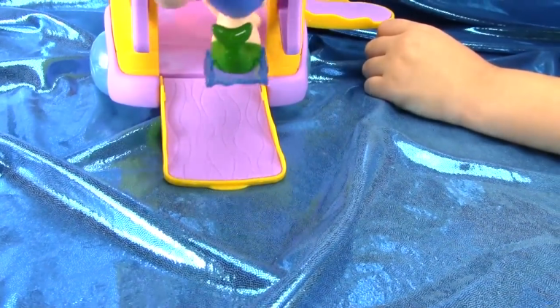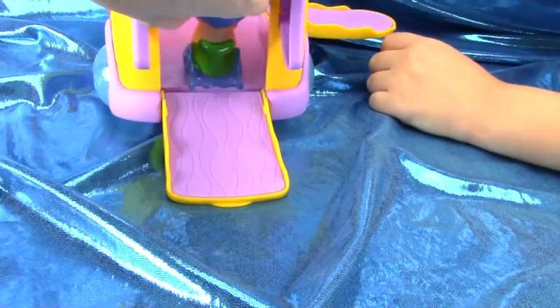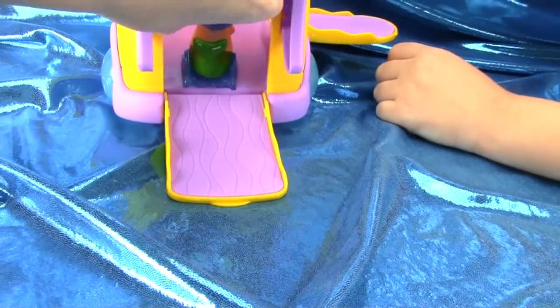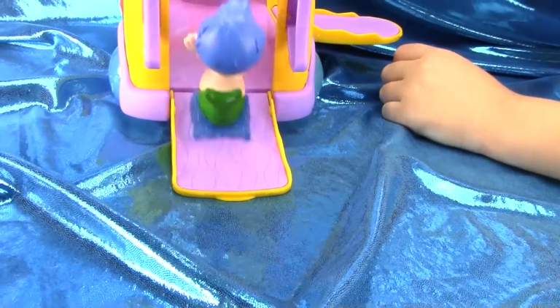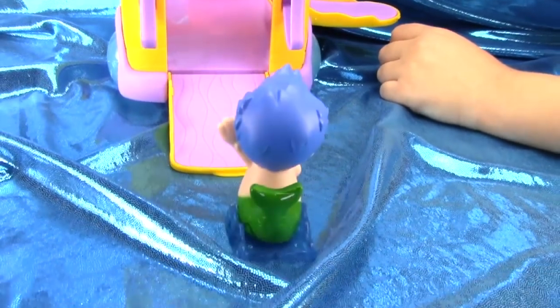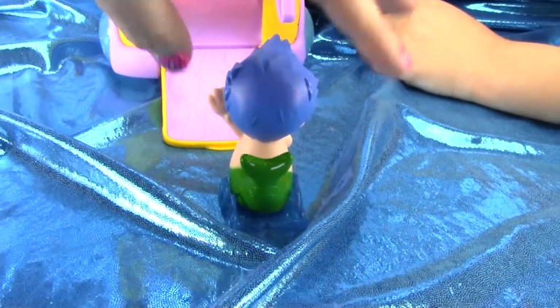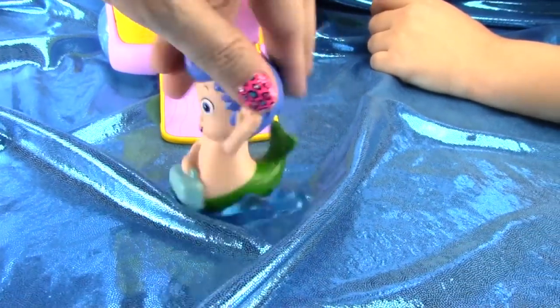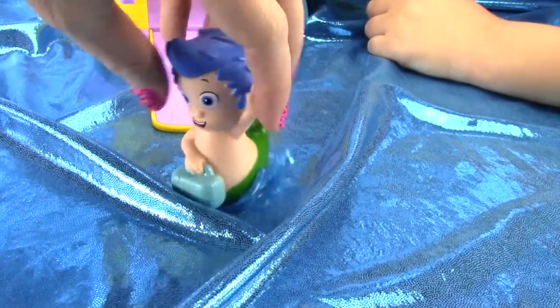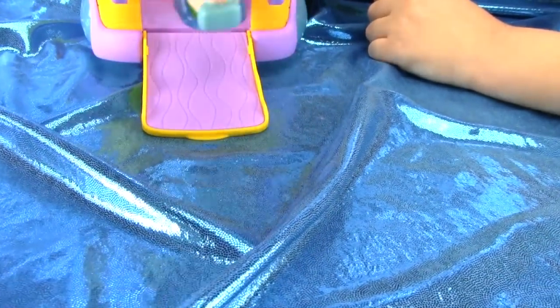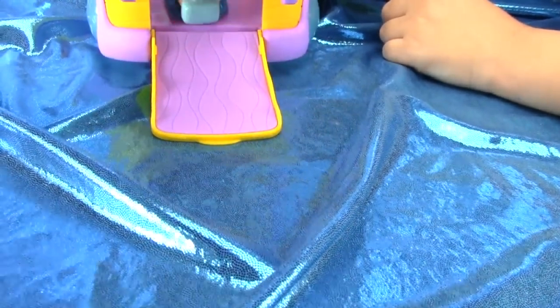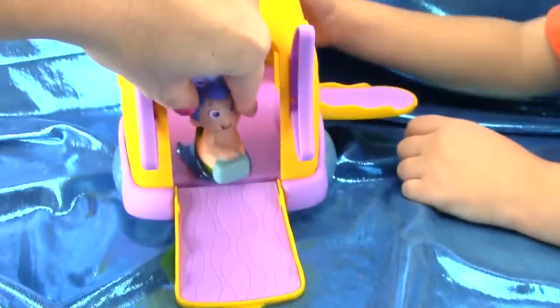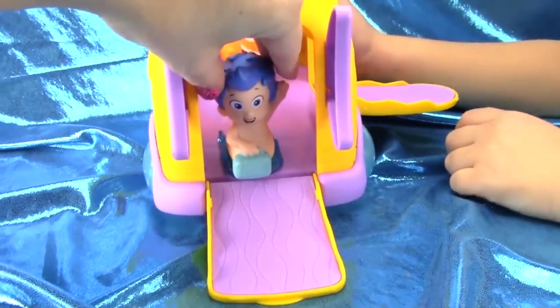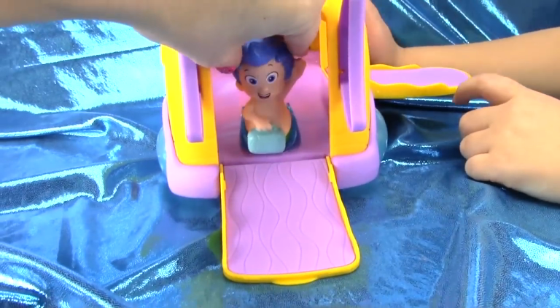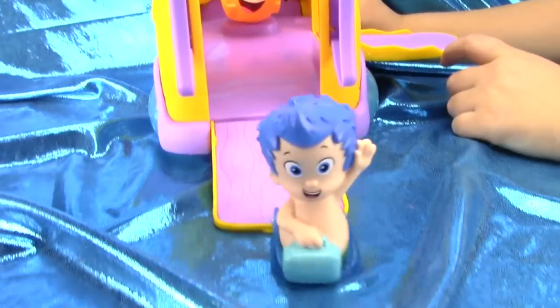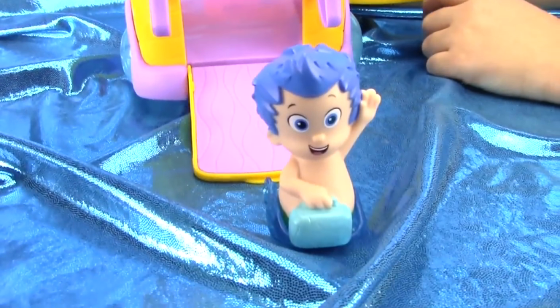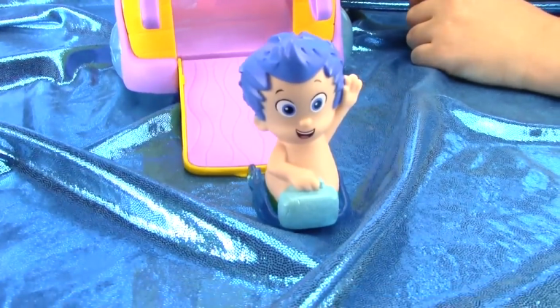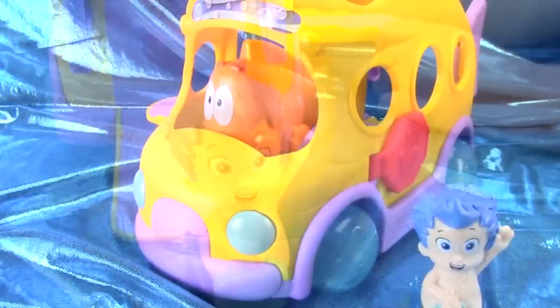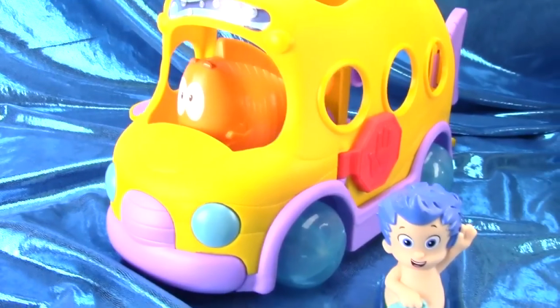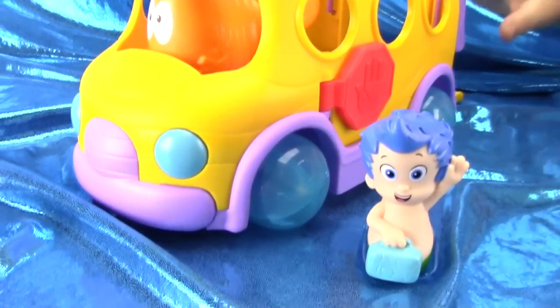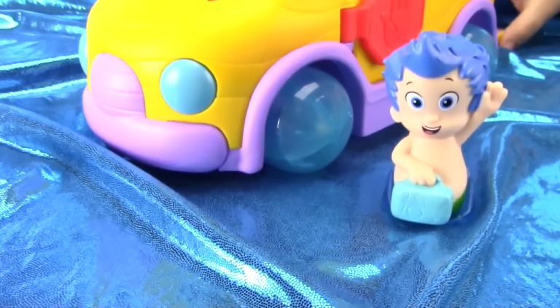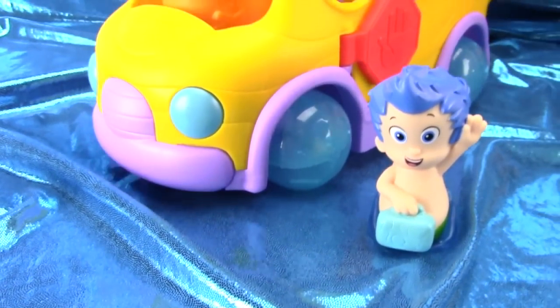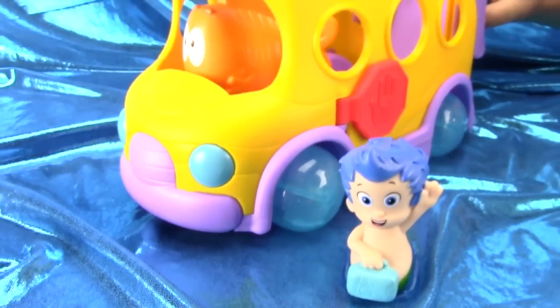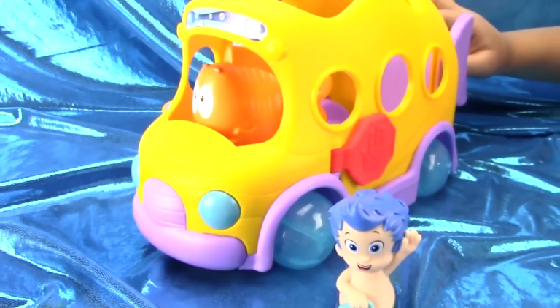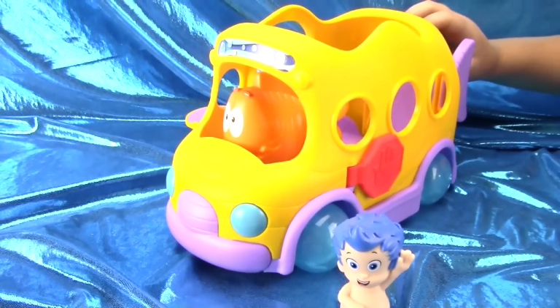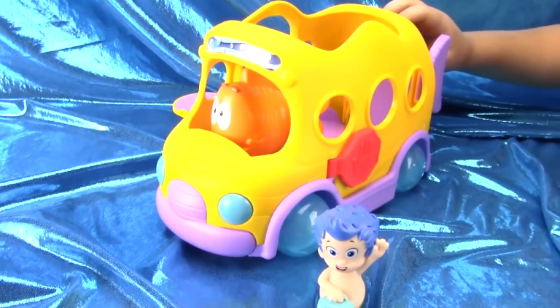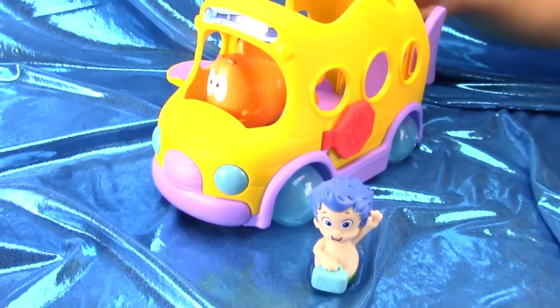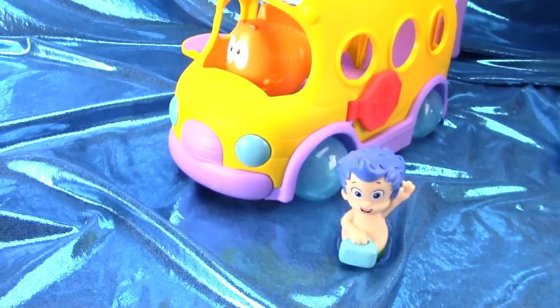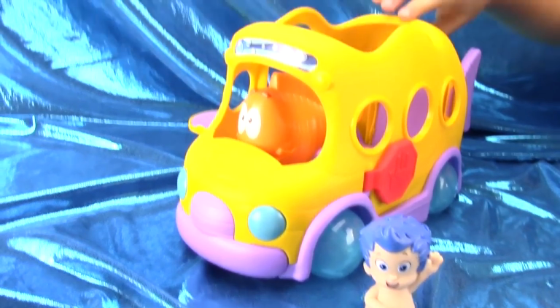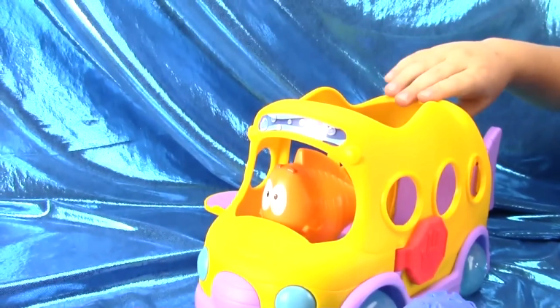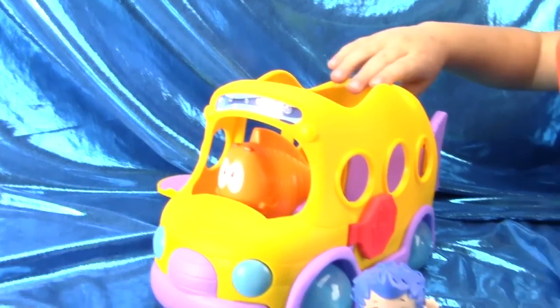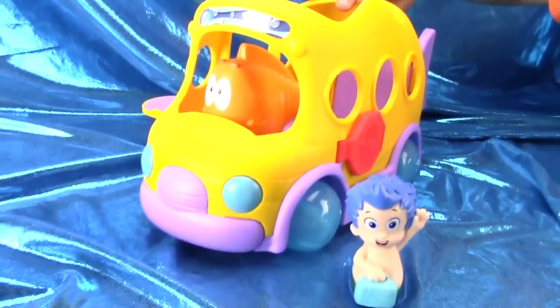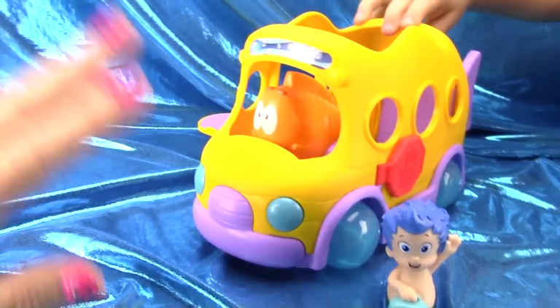How about backwards? Toddlers really do love this toy. Thanks for watching HobbyKidsTV. Check out all of our other Fun Kids videos. We'll see you next time.